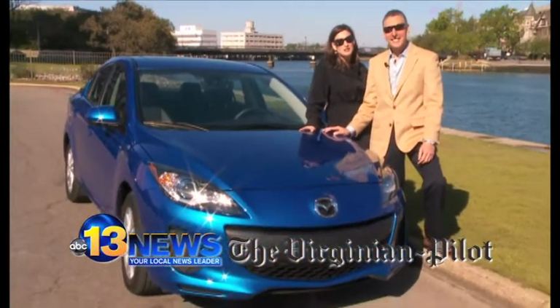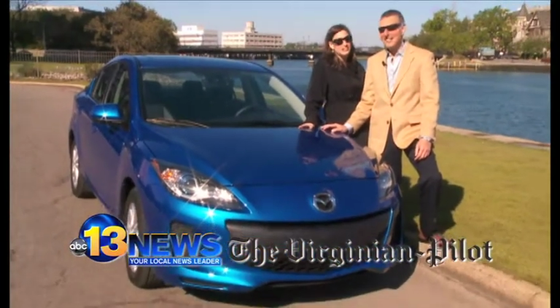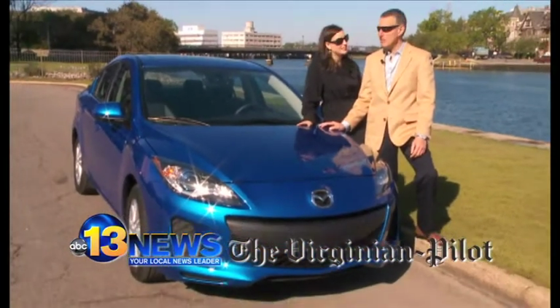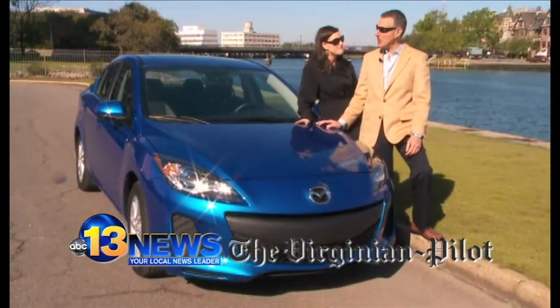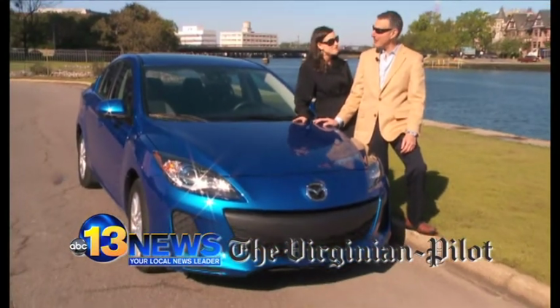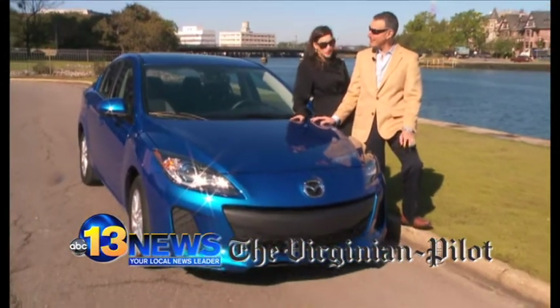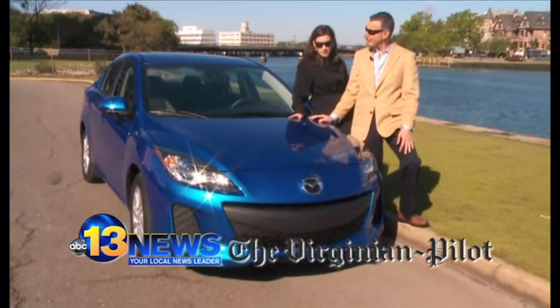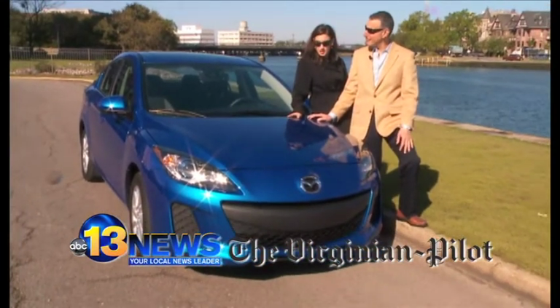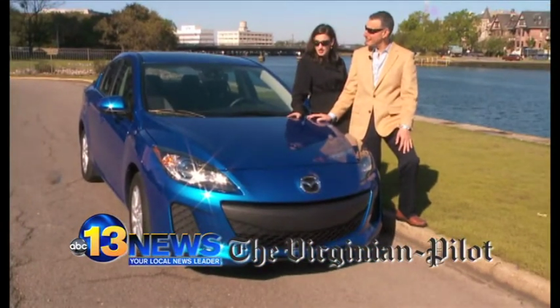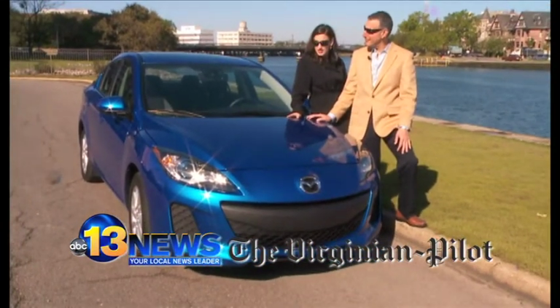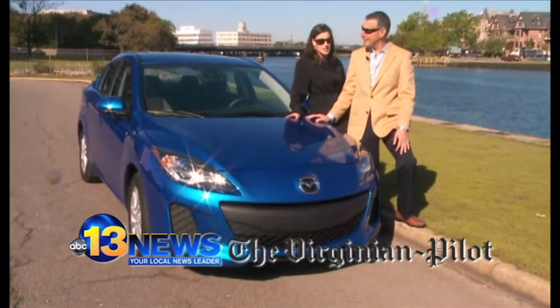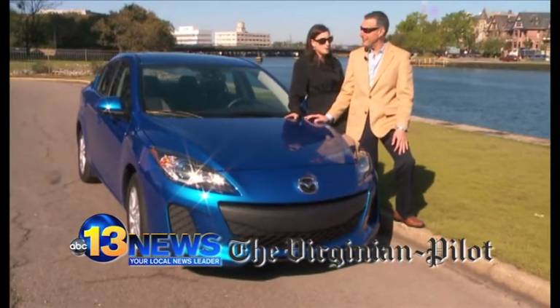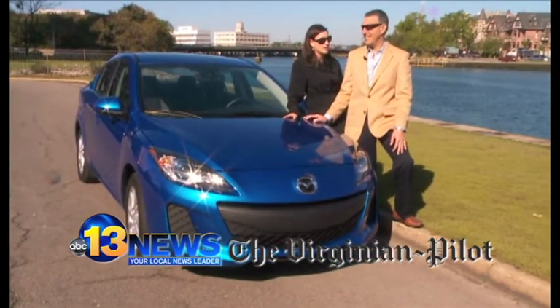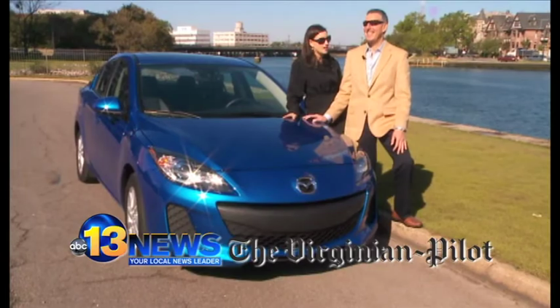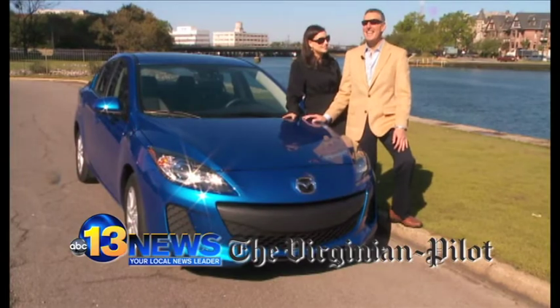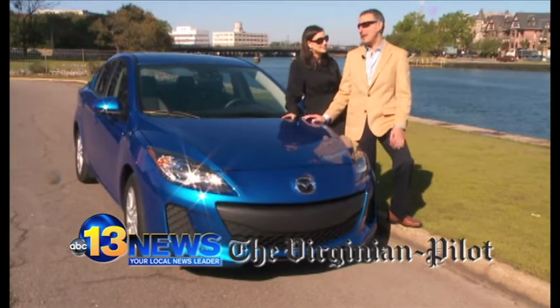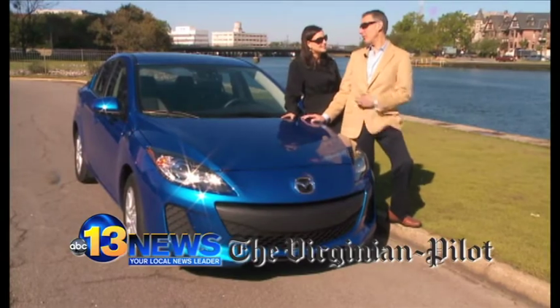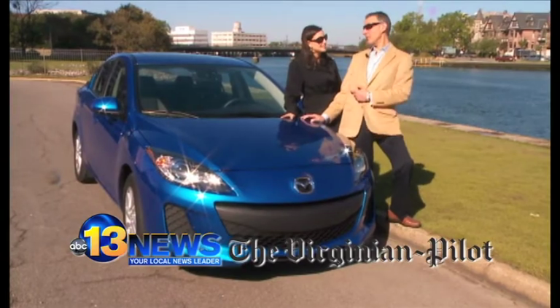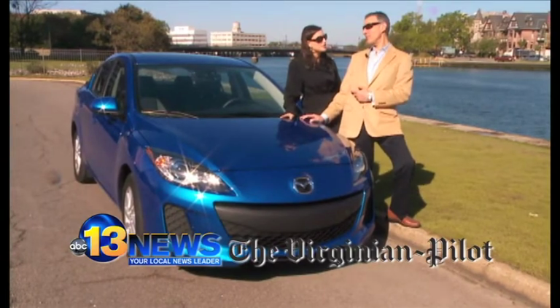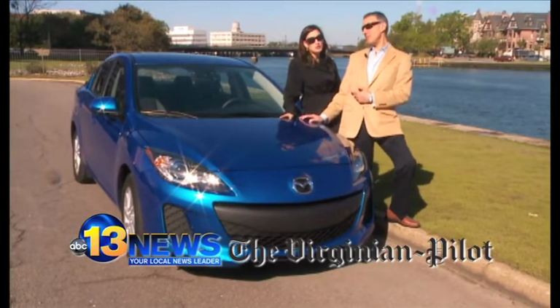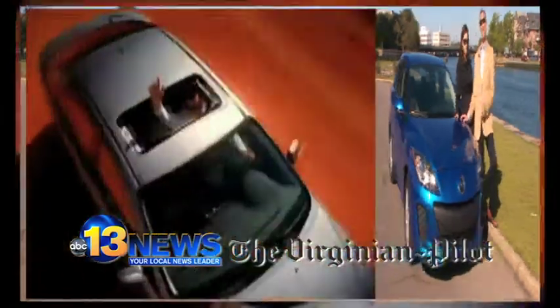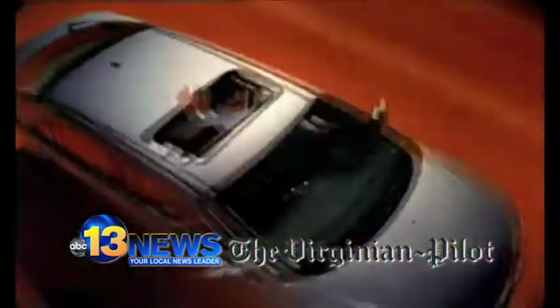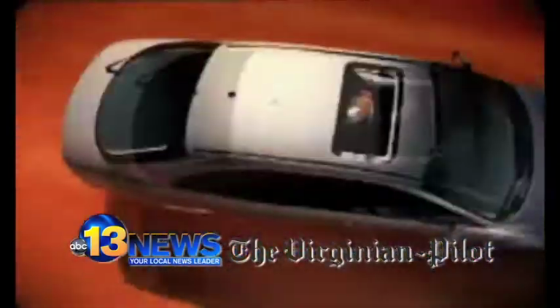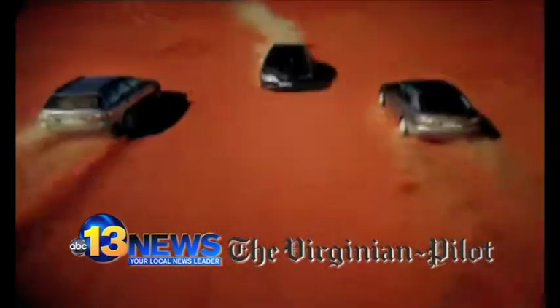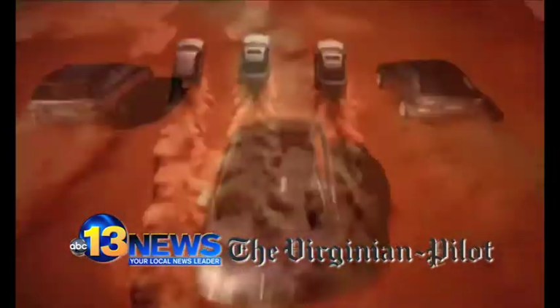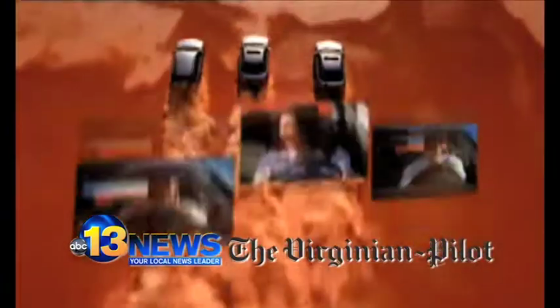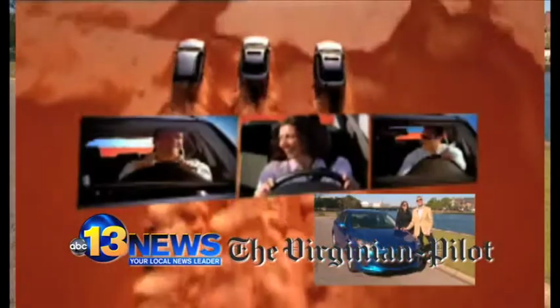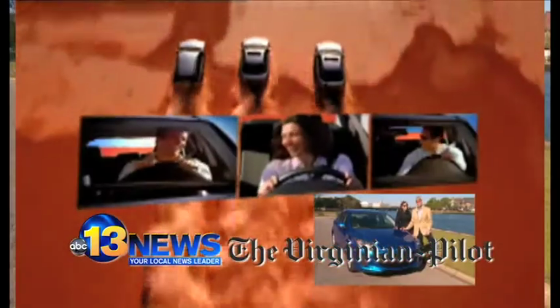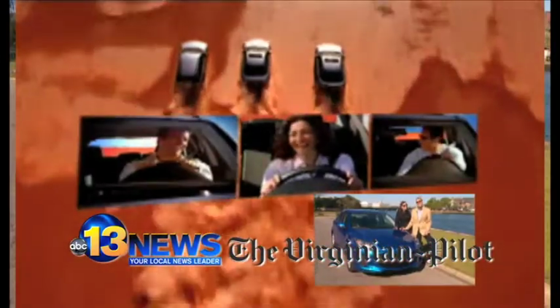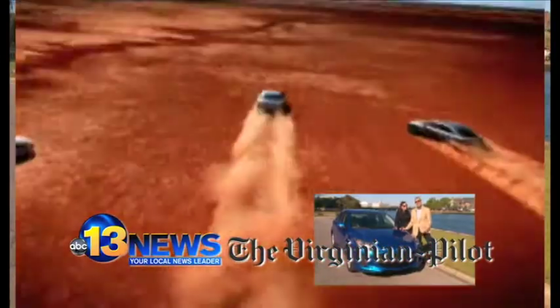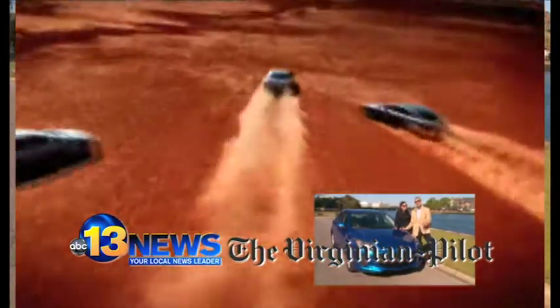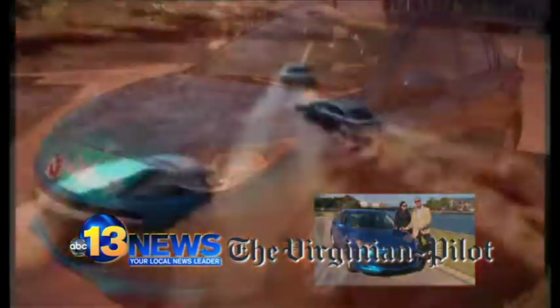Good morning, Larry. Good morning. We got something nice and snappy today. Yeah, you ready for a little zoom zoom? Zoom, zoom, zoom. Yes, it's the Mazda 3.